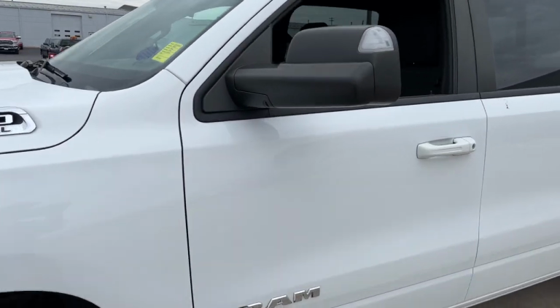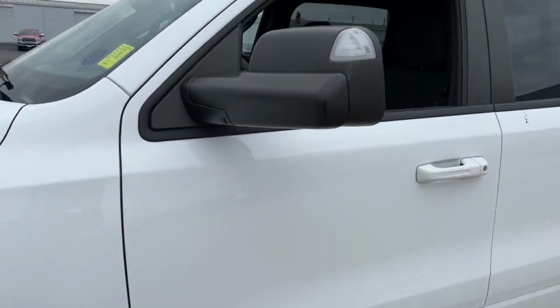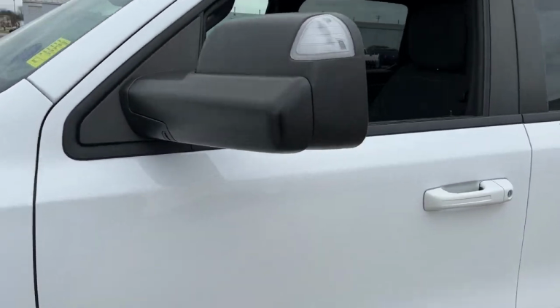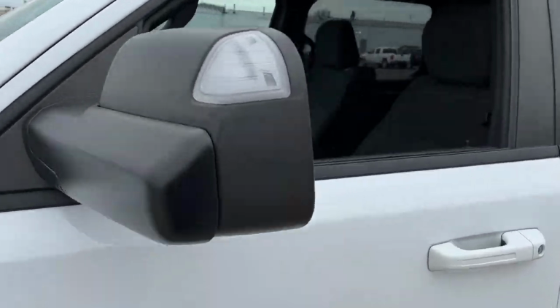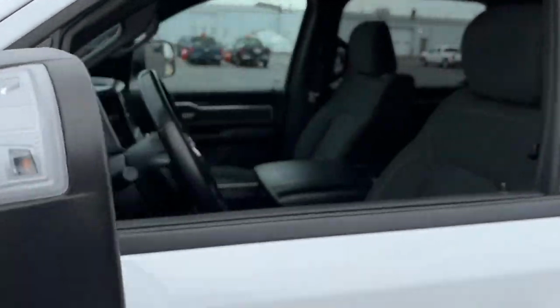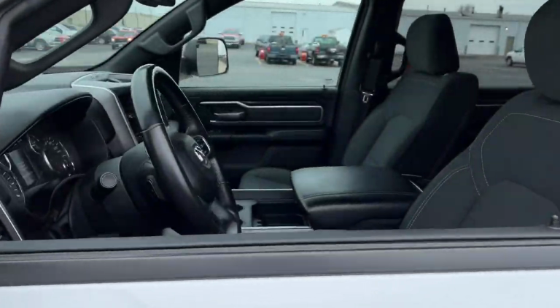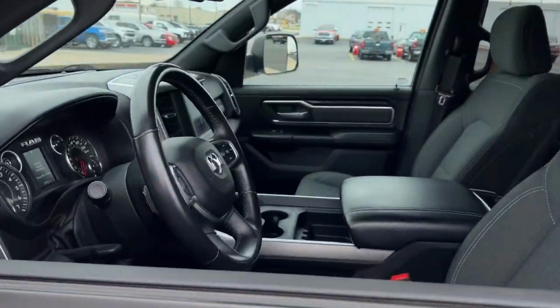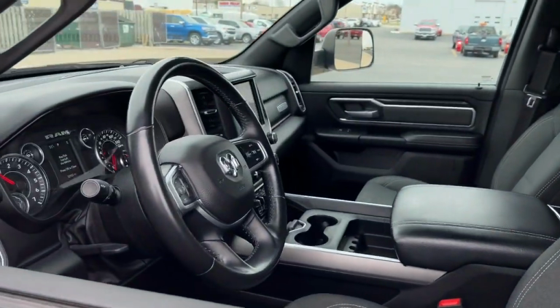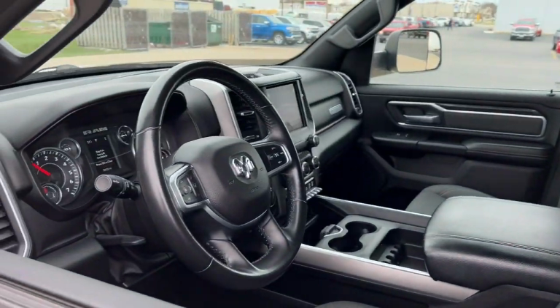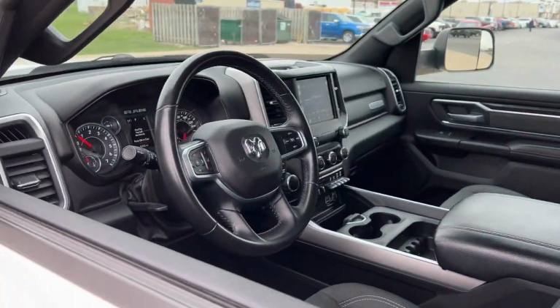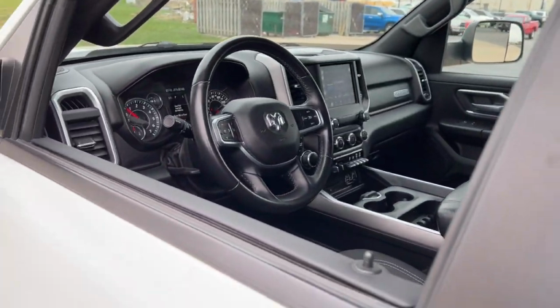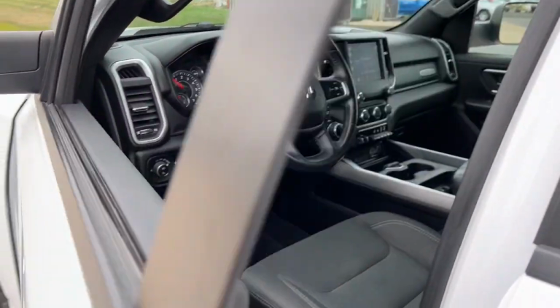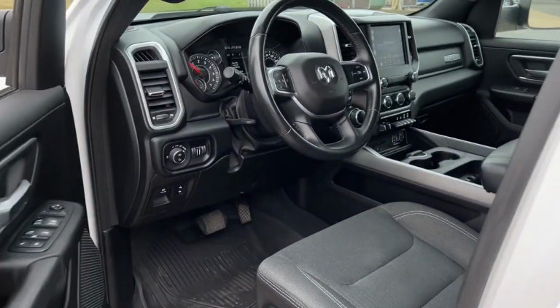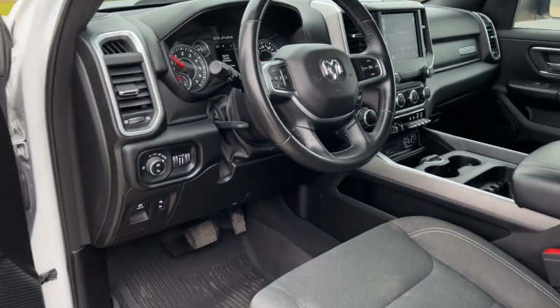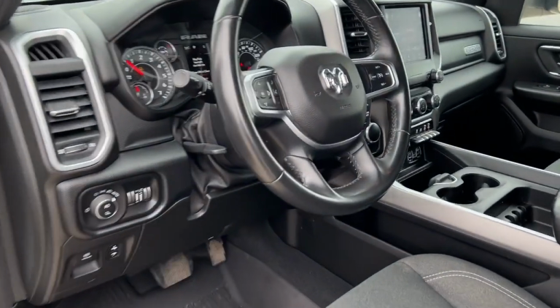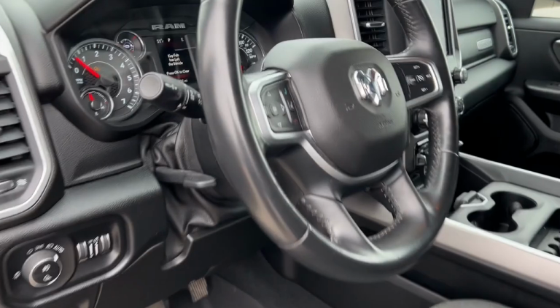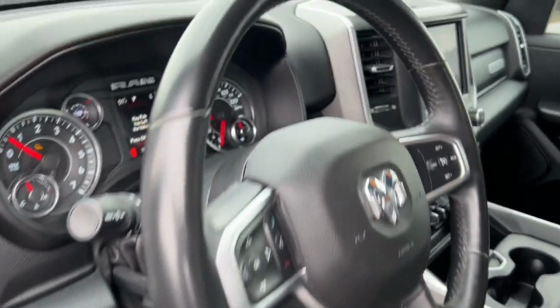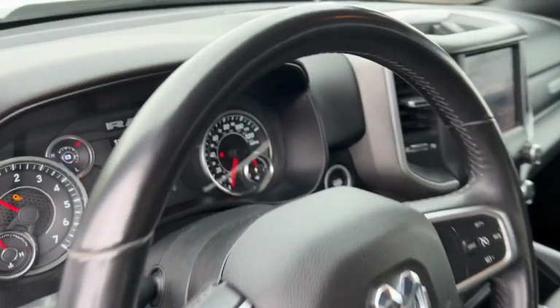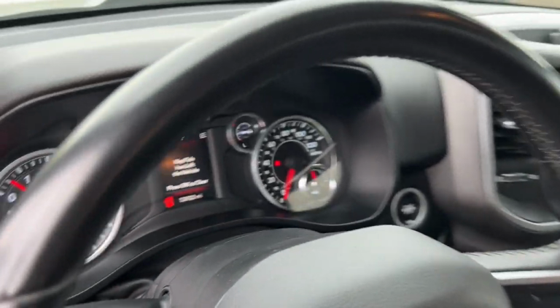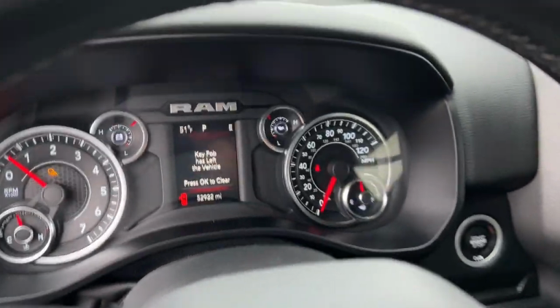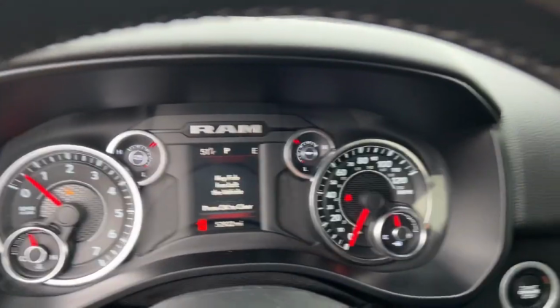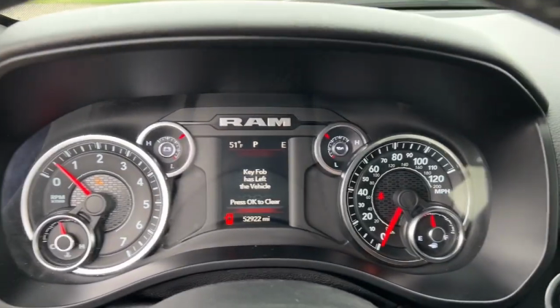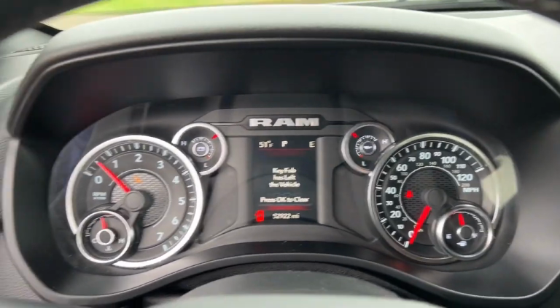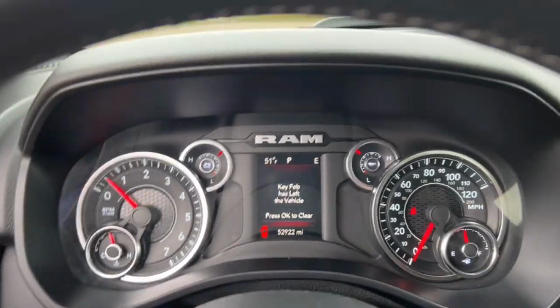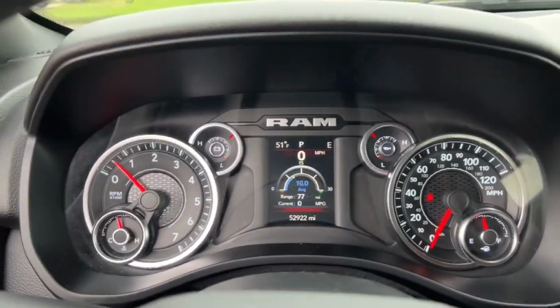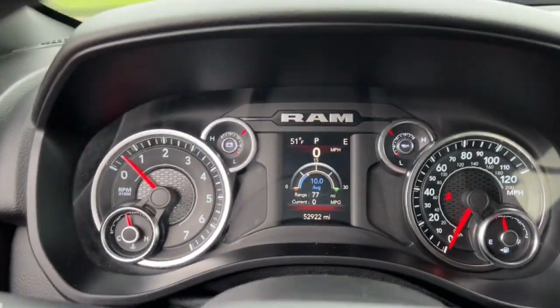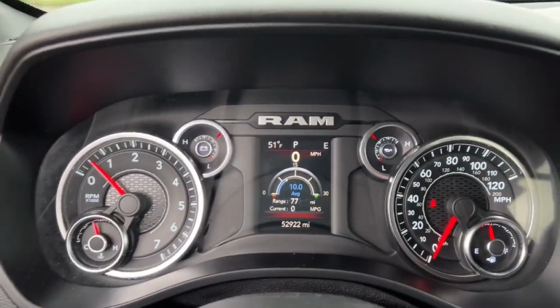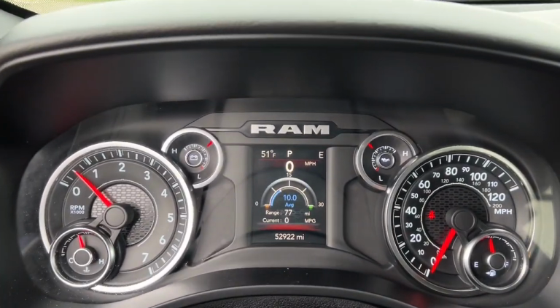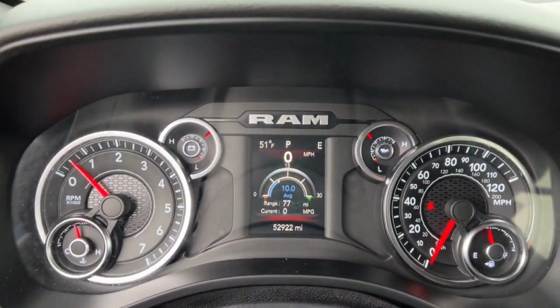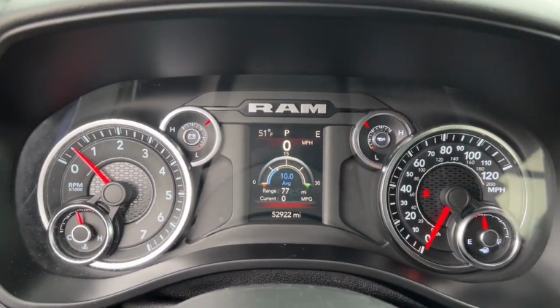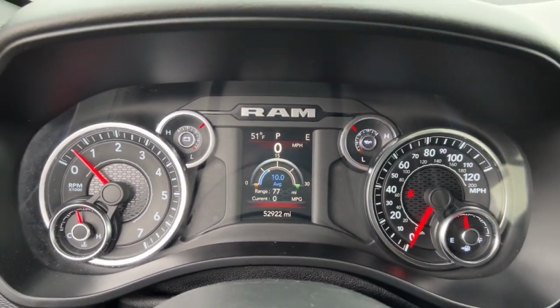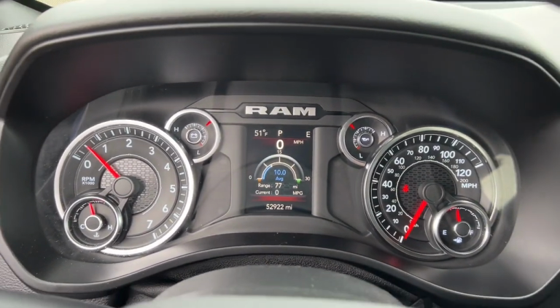Electronic stability control, tow hooks, intermittent wipers, universal garage door opener, trip computer, and power windows.